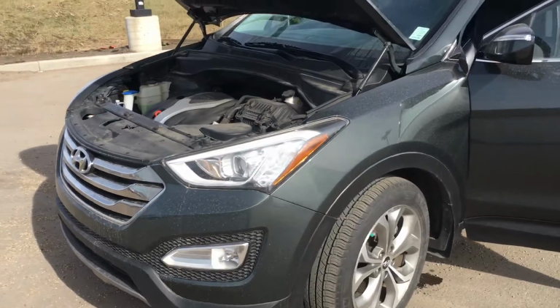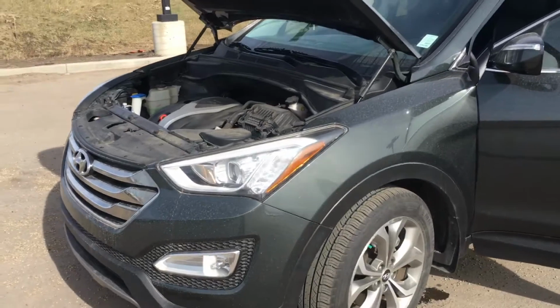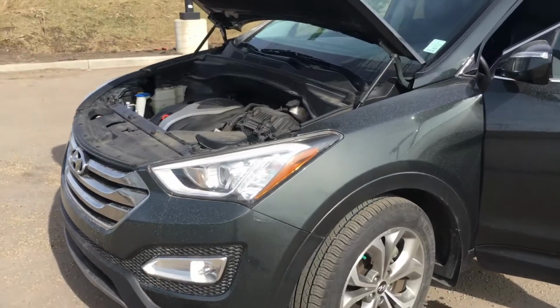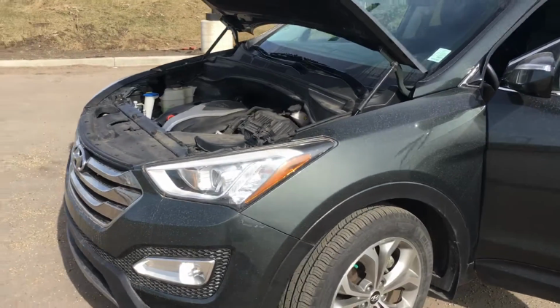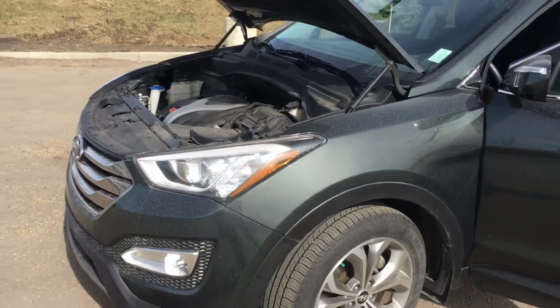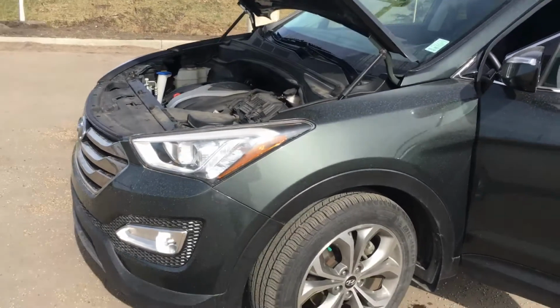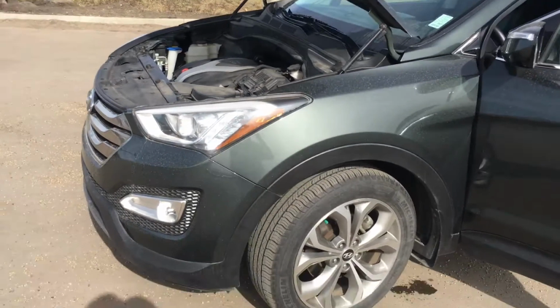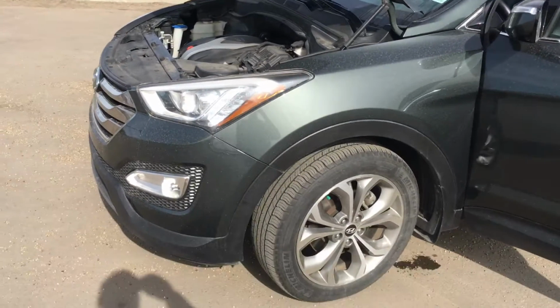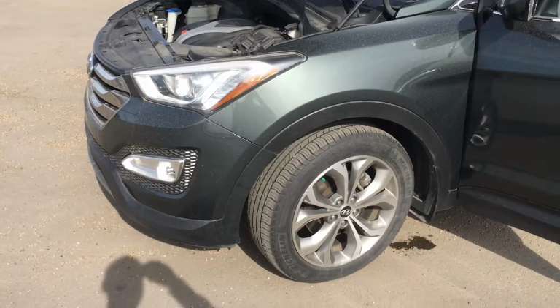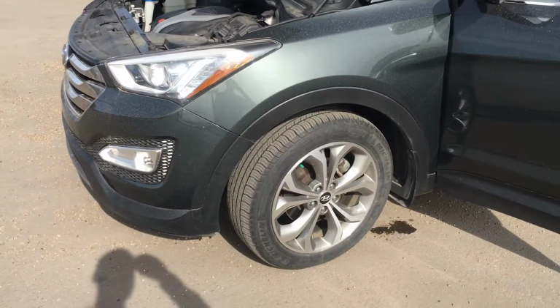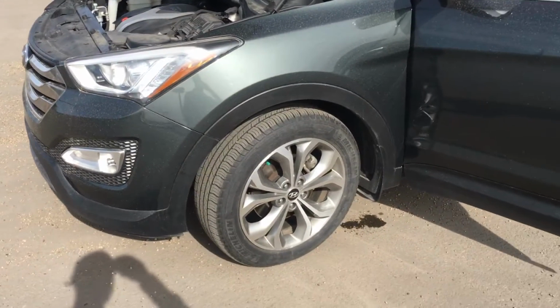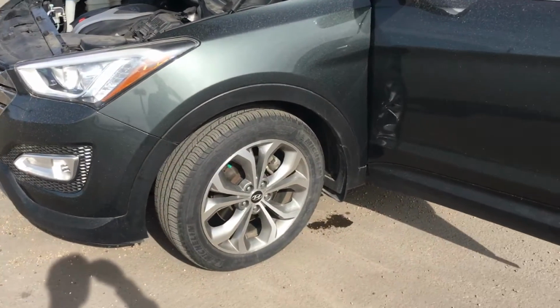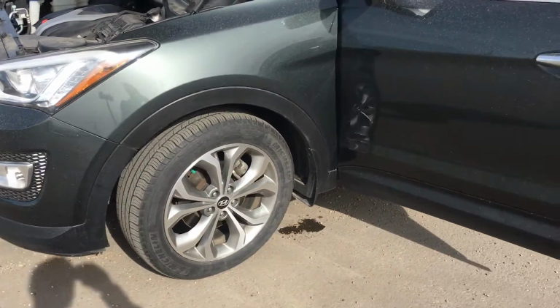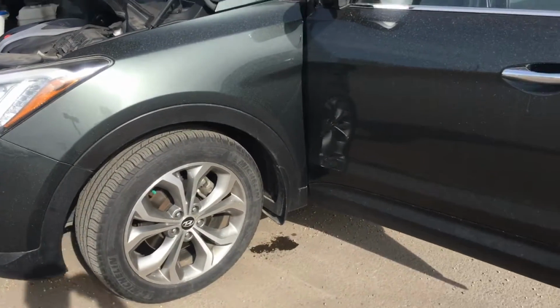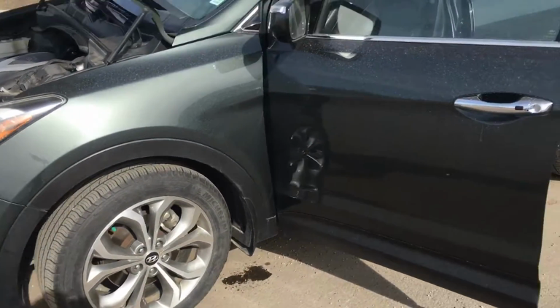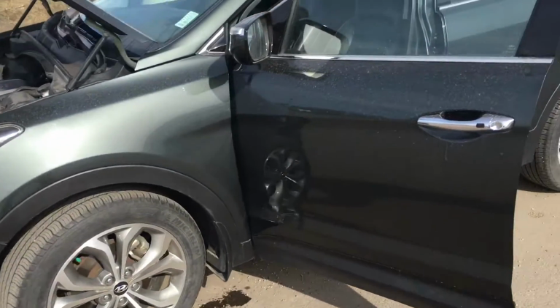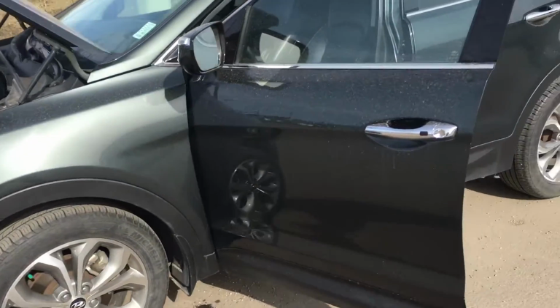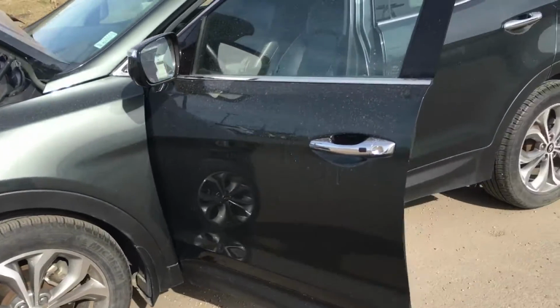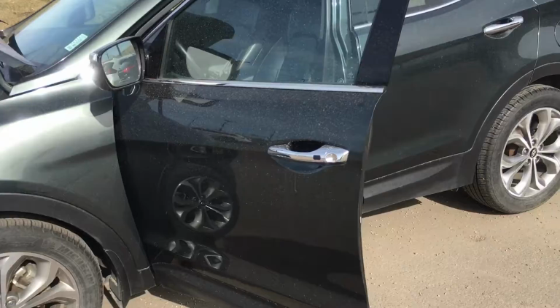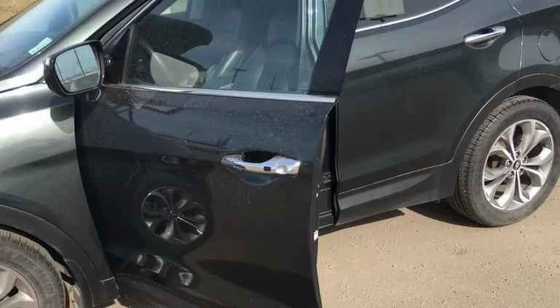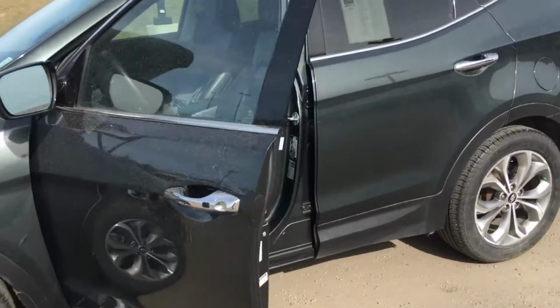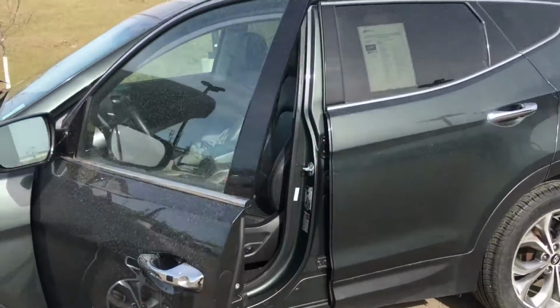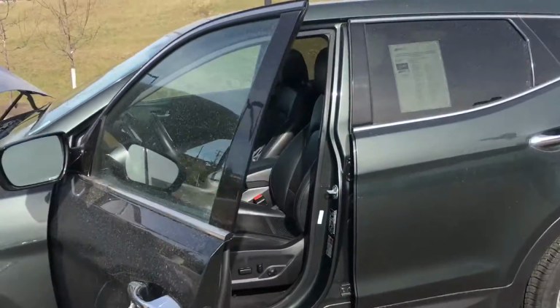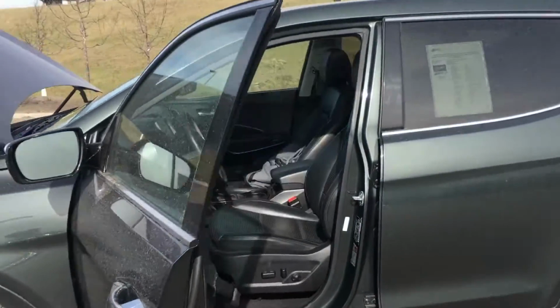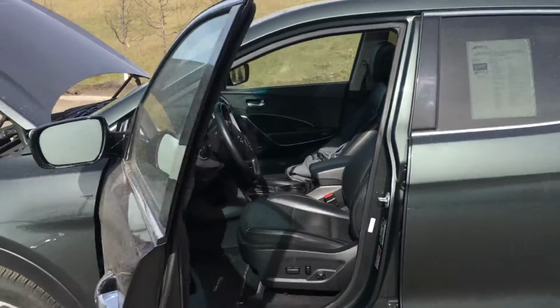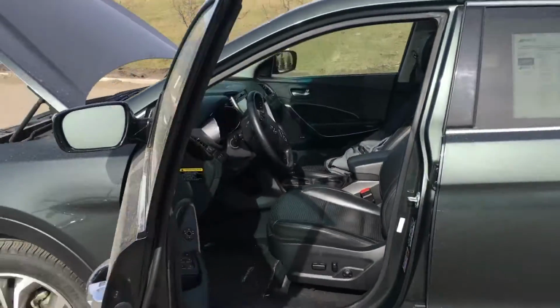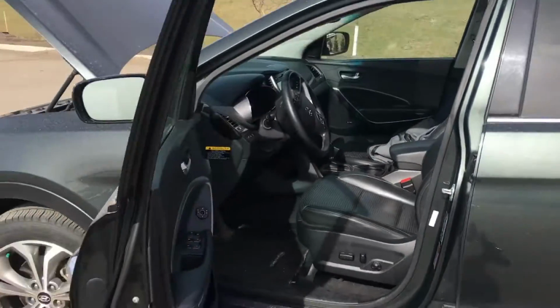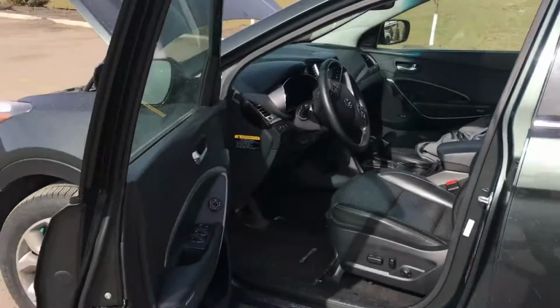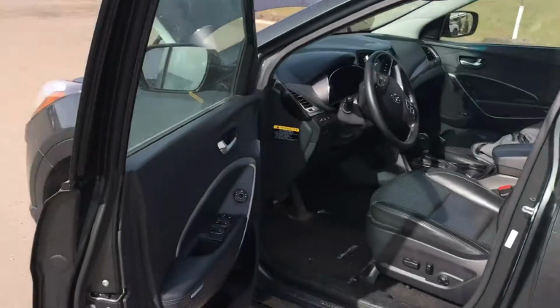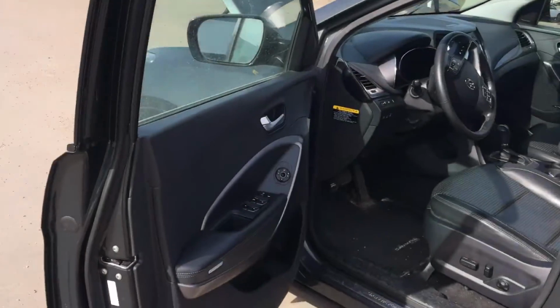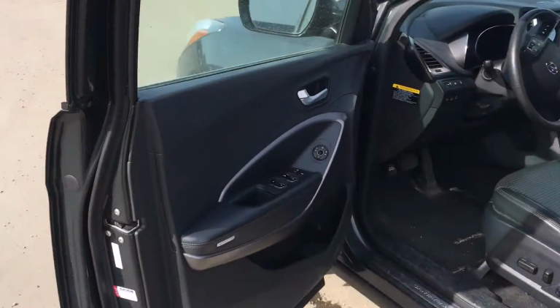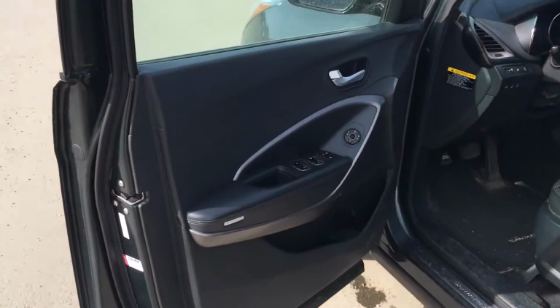Underneath the hood we got that 2.0 turbo engine, 19-inch two-tone alloy rims, keyless entry. This thing's fully, fully loaded.